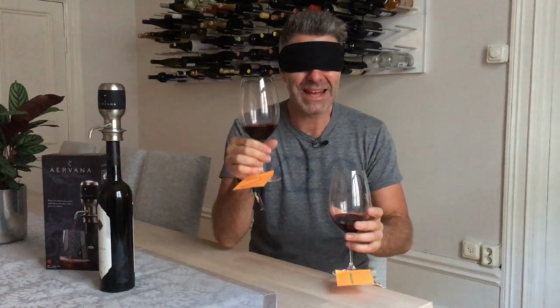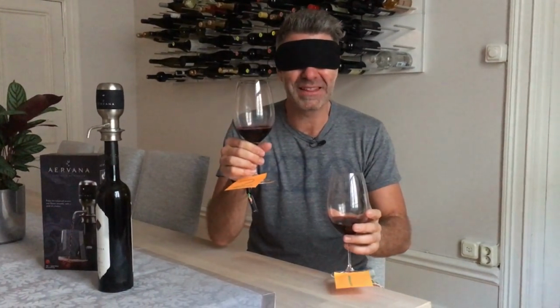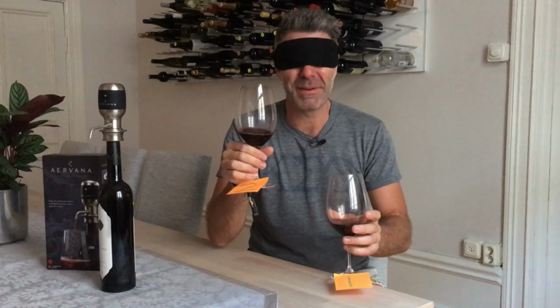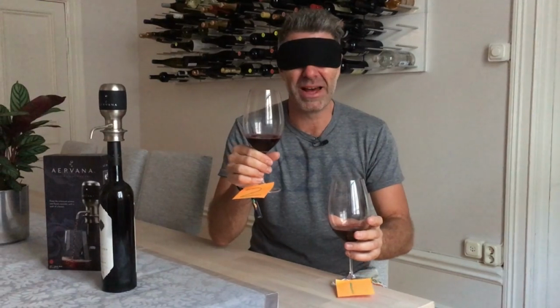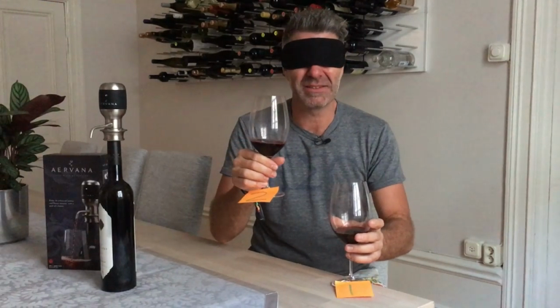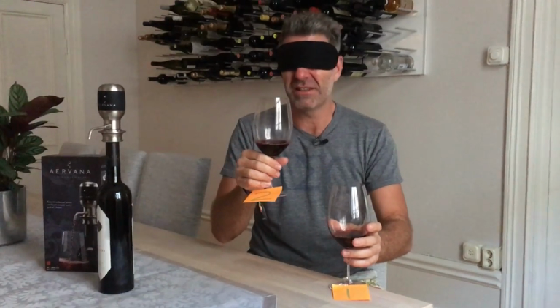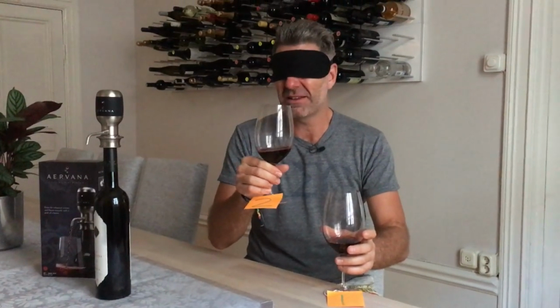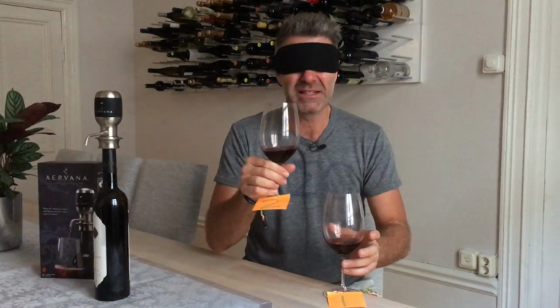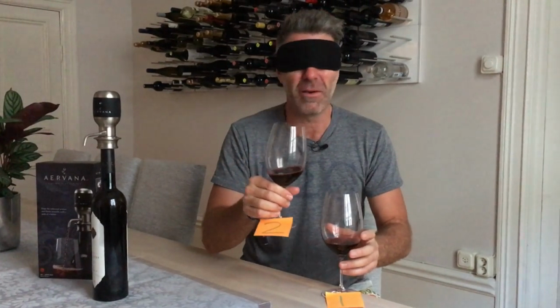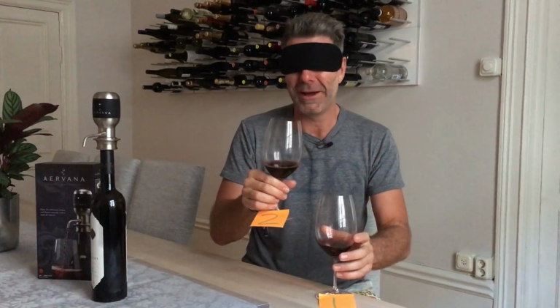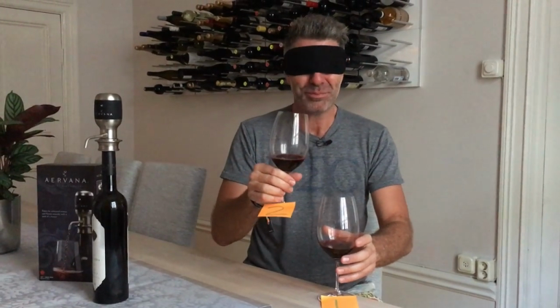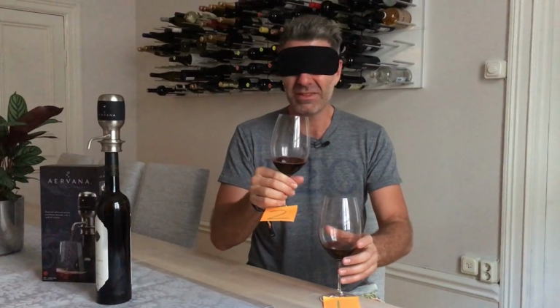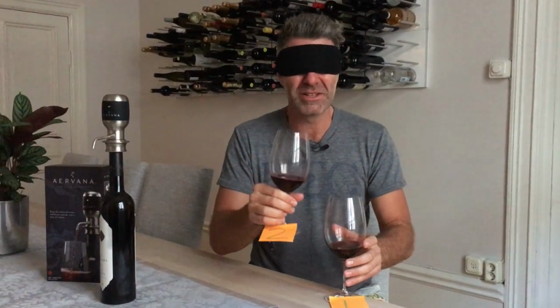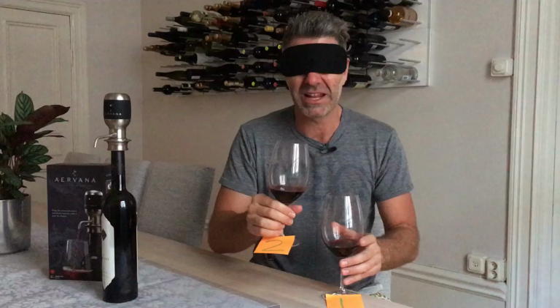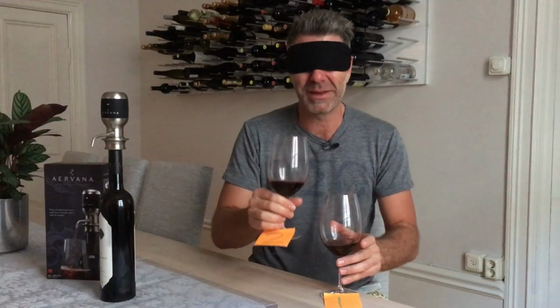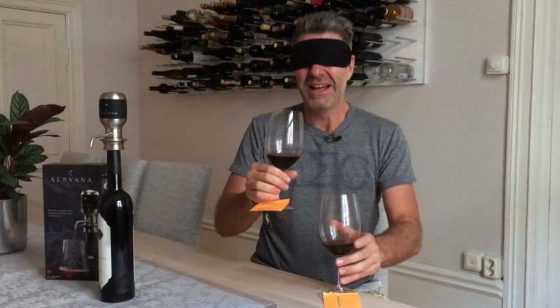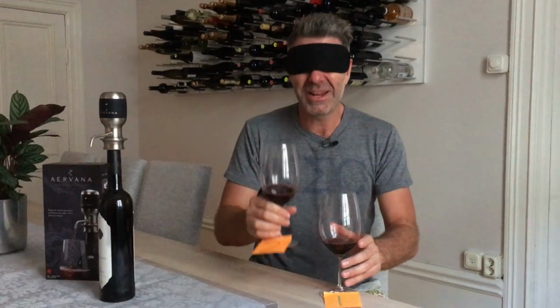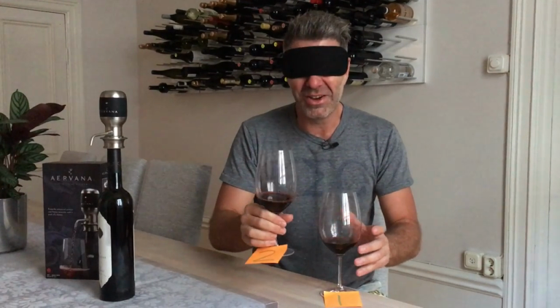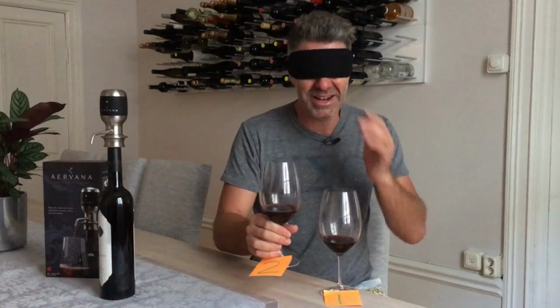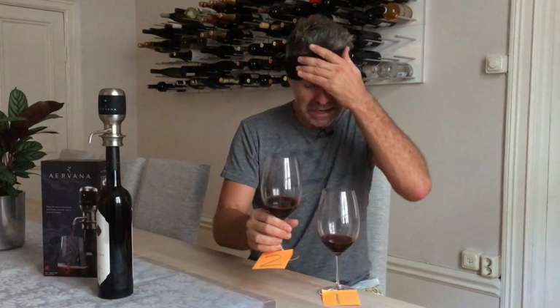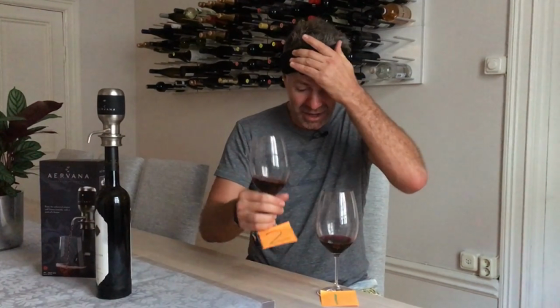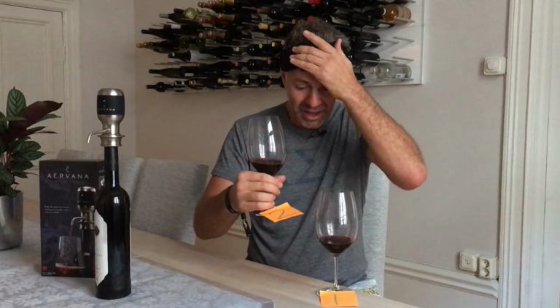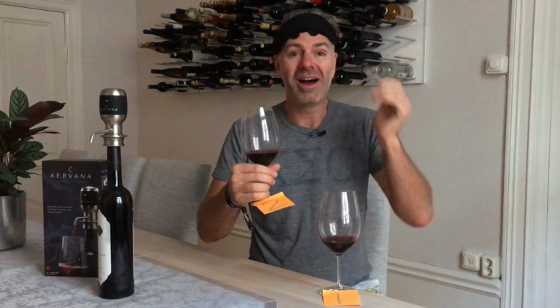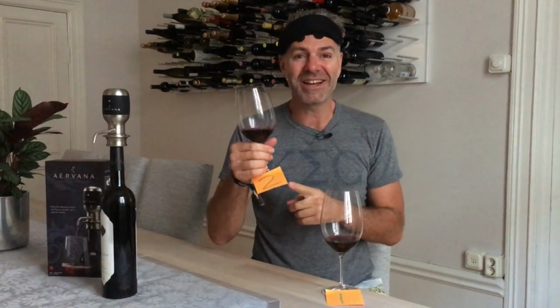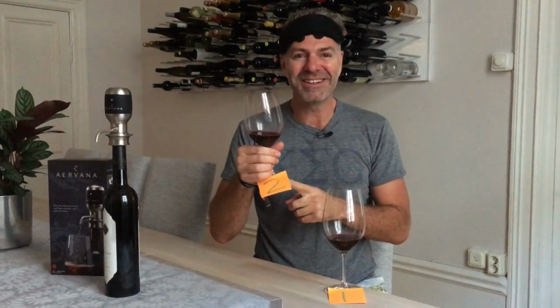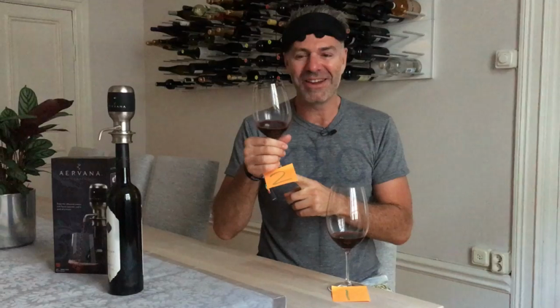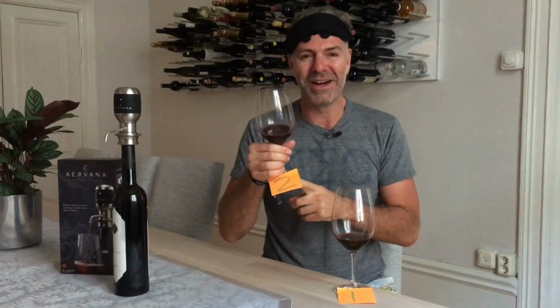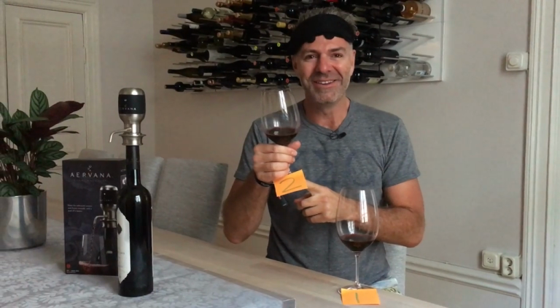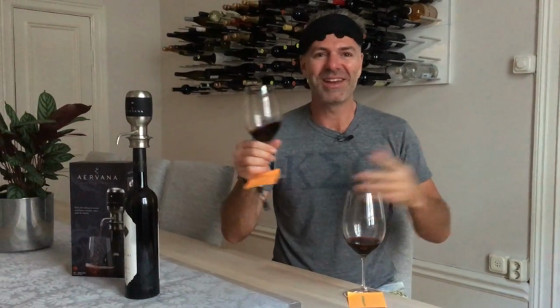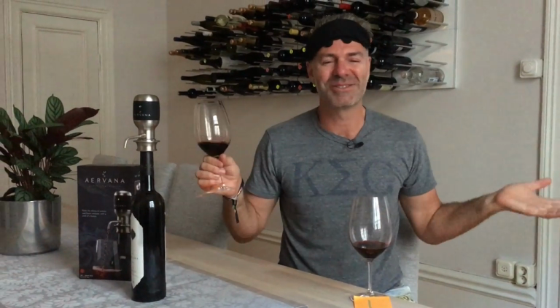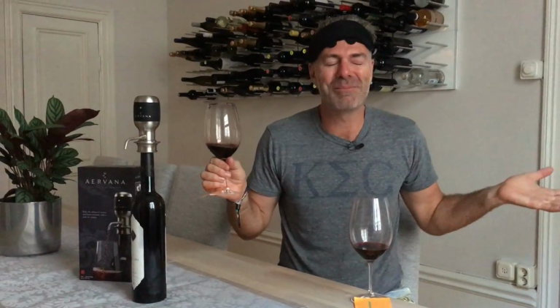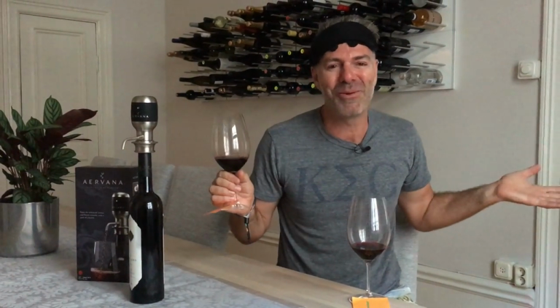Definitely — I think this is the better wine. It's a little more open, the fruit is shining through a little bit. How did we go? Did I get it right? Is that the aerated wine? It's a bloody winner!